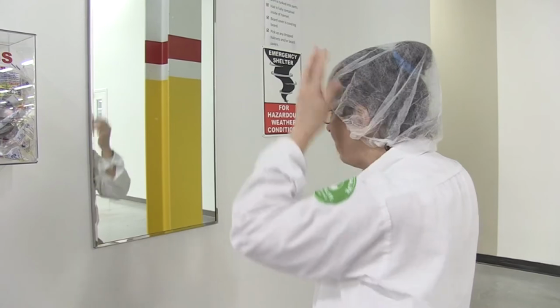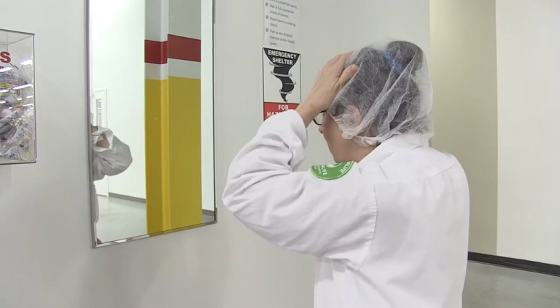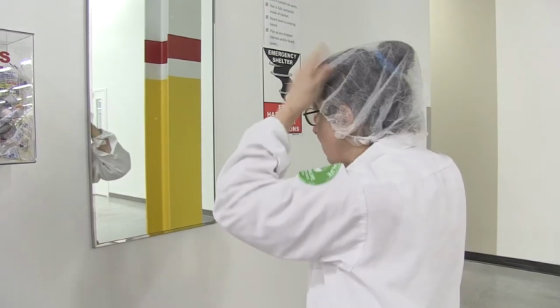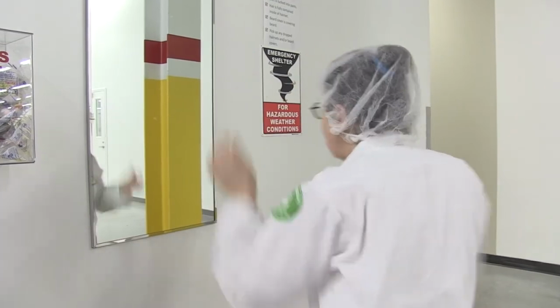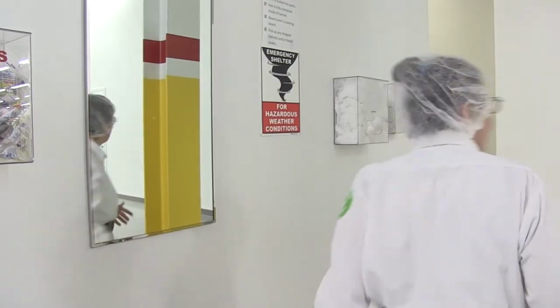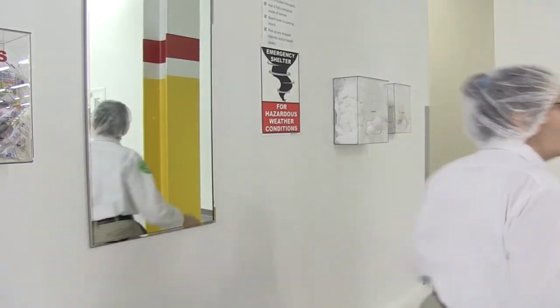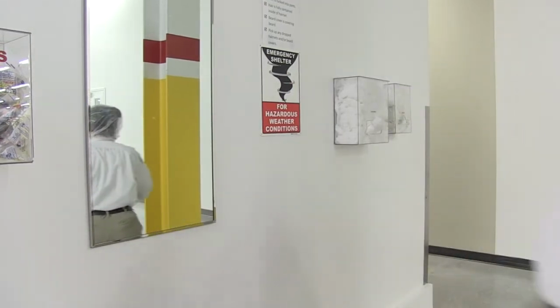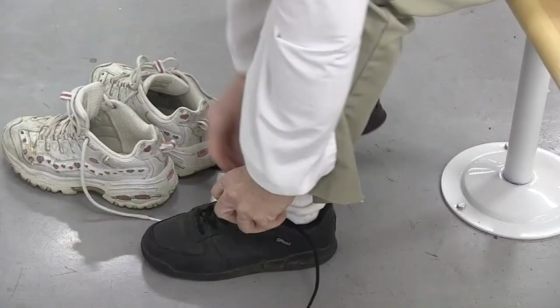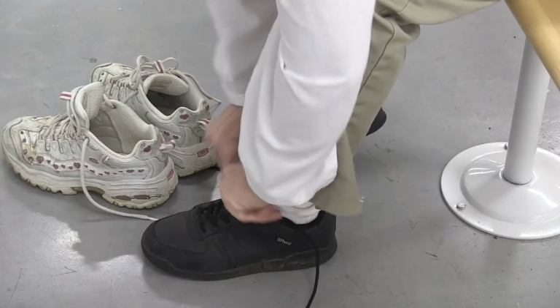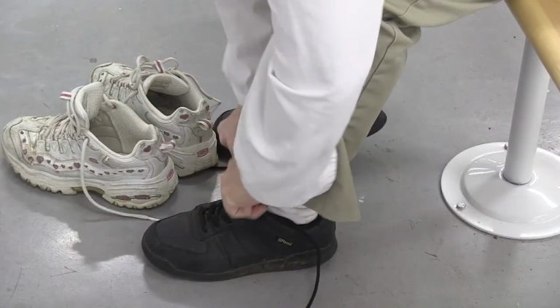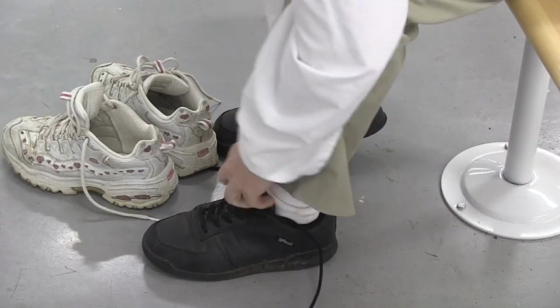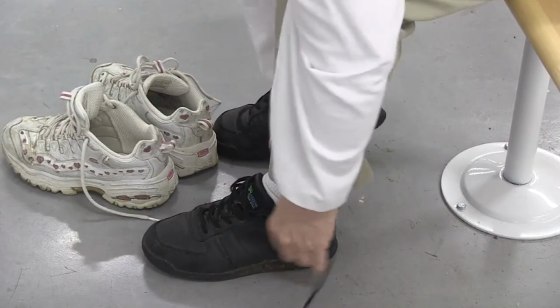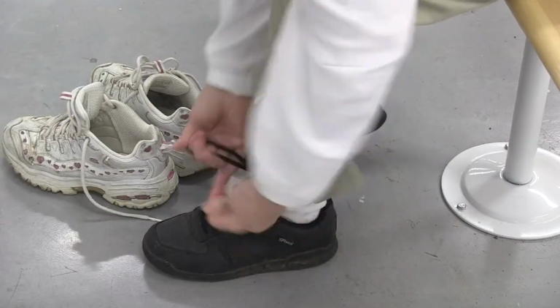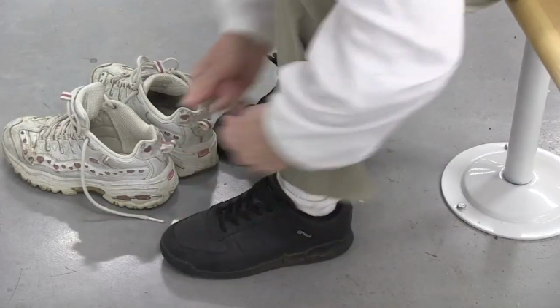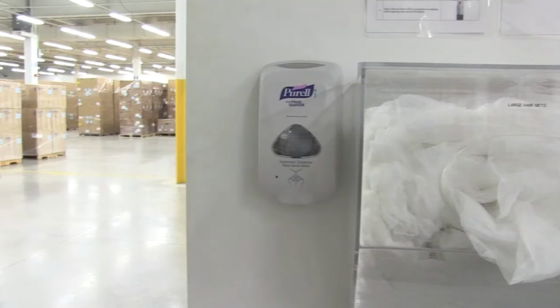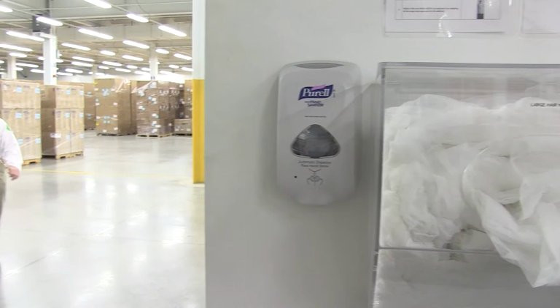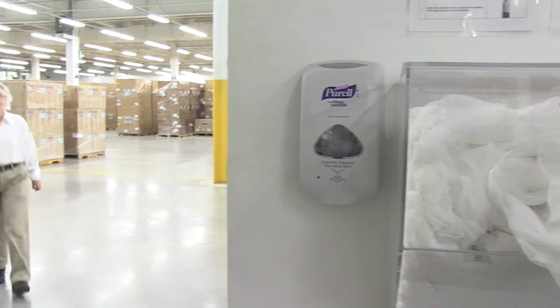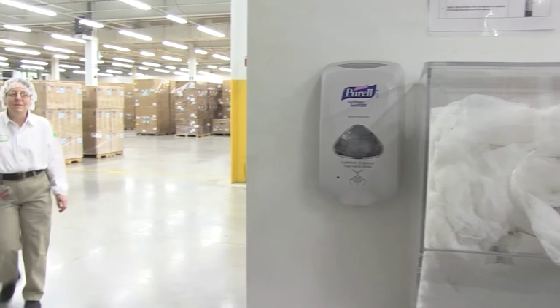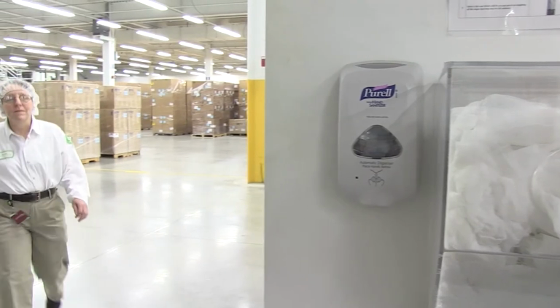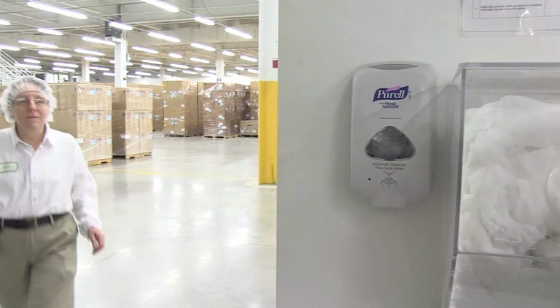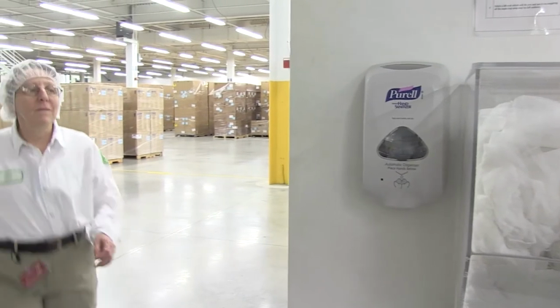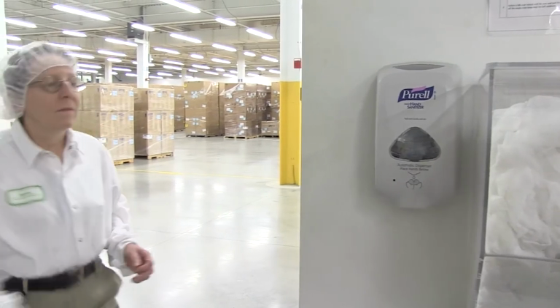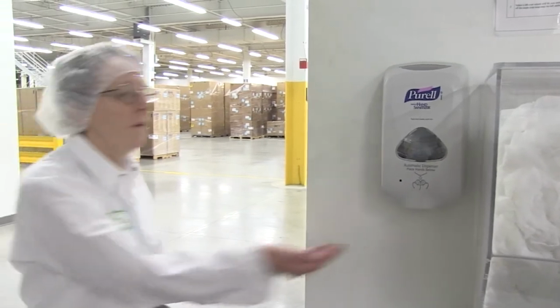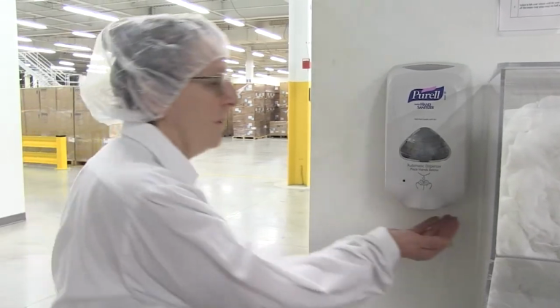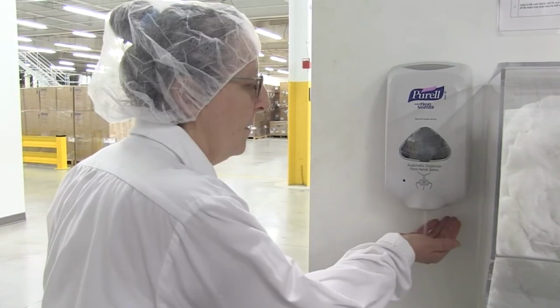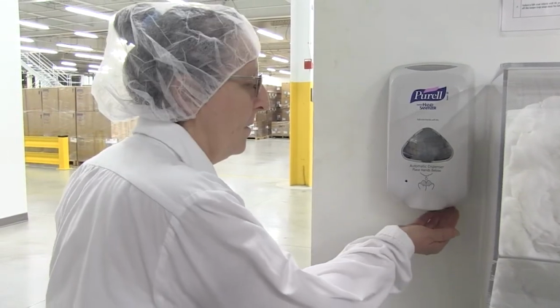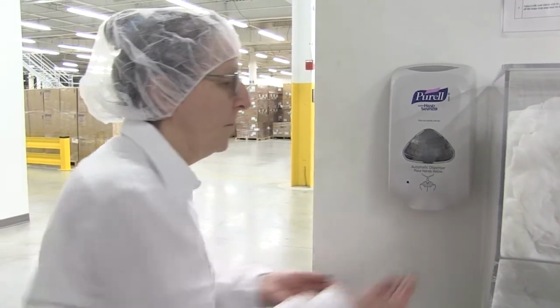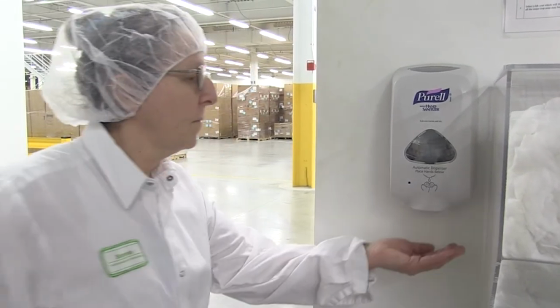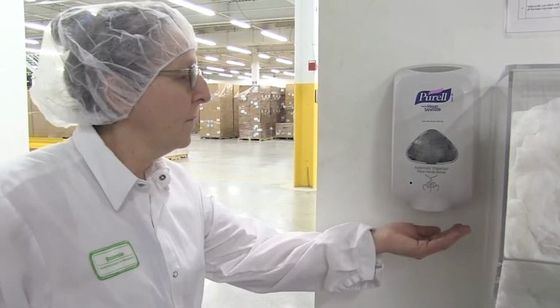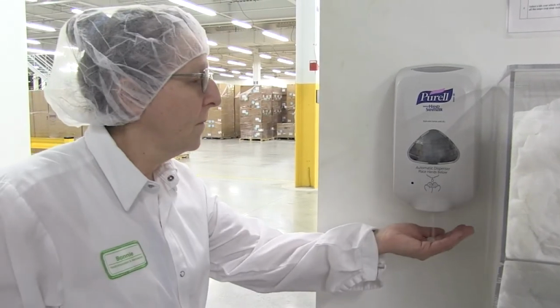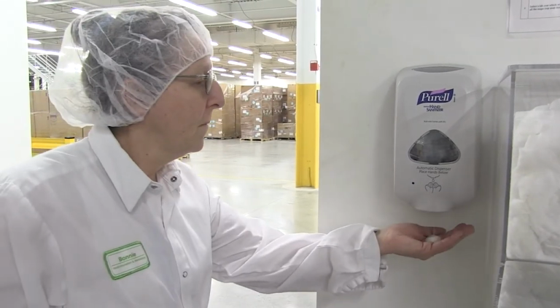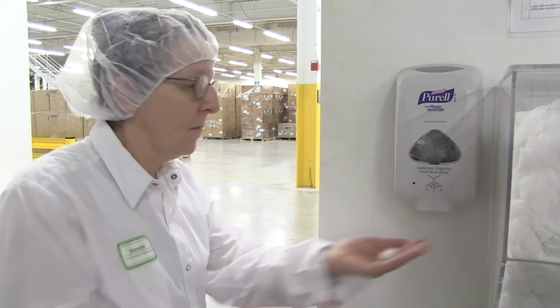Hairnets, beard covers, and shoe covers are some of the requirements of gowning. Gowning protects the employee from the product and the product from the employee.